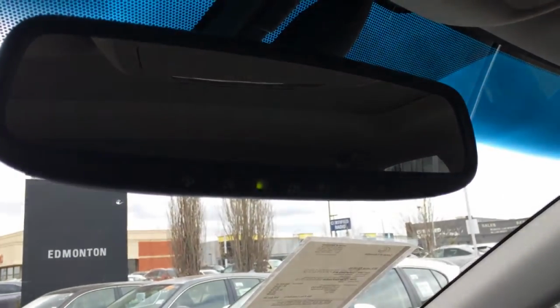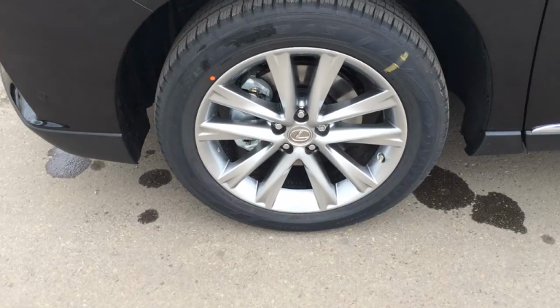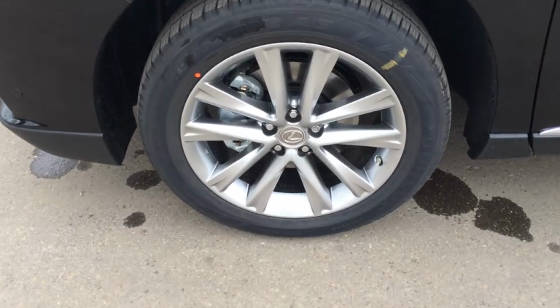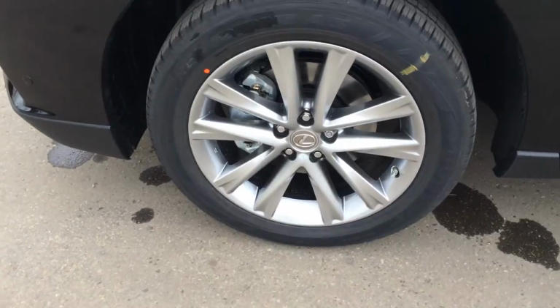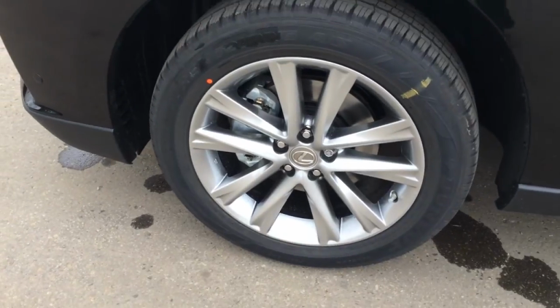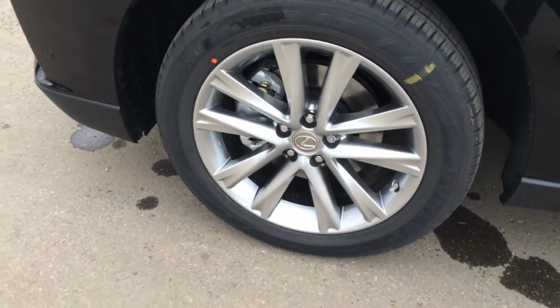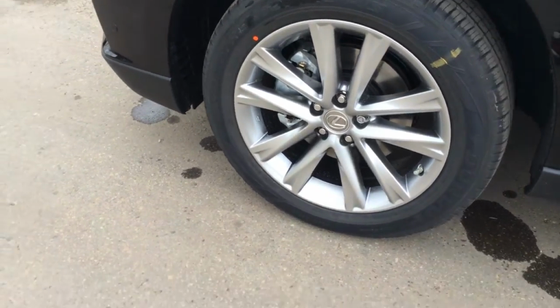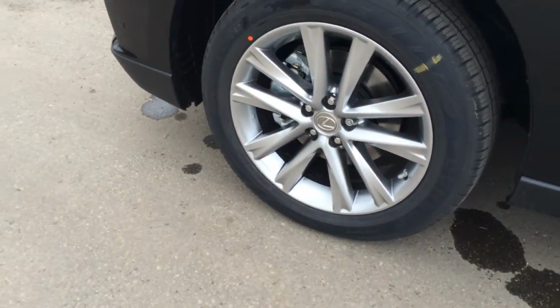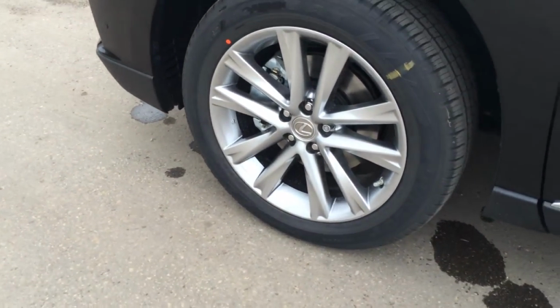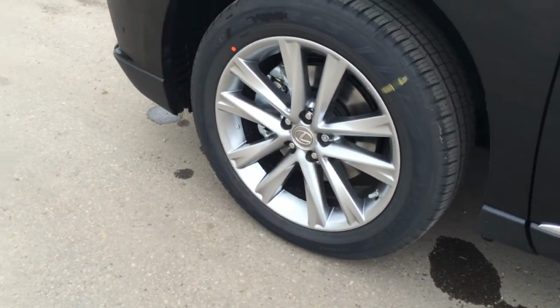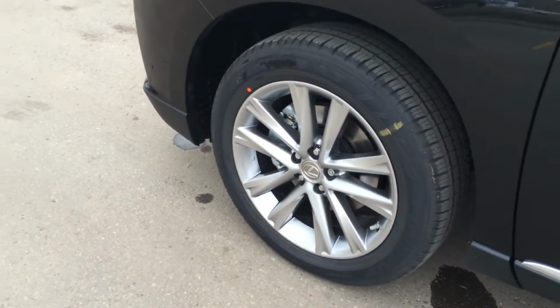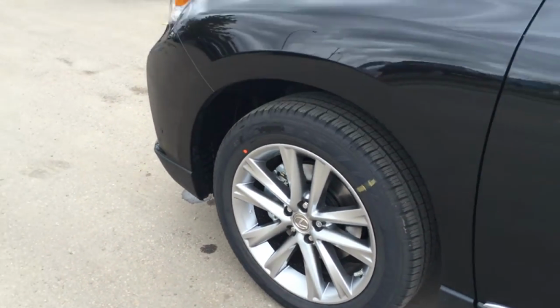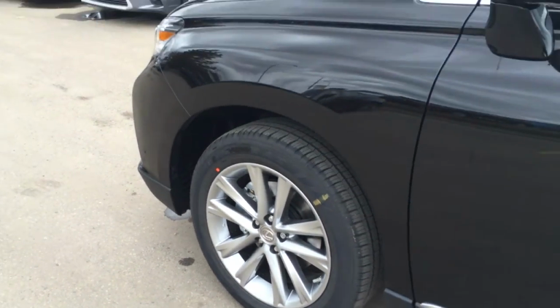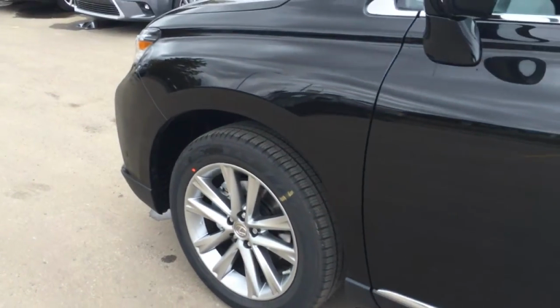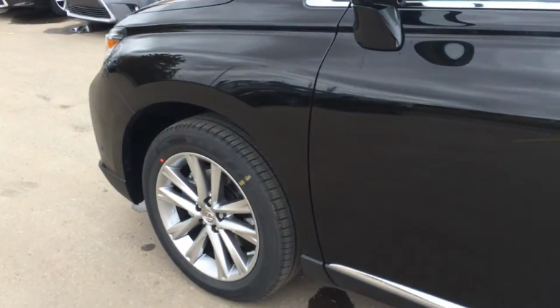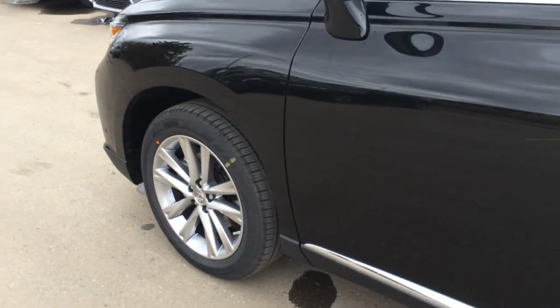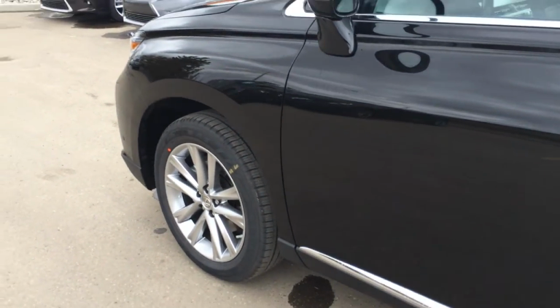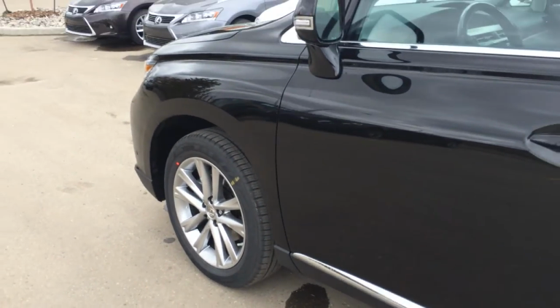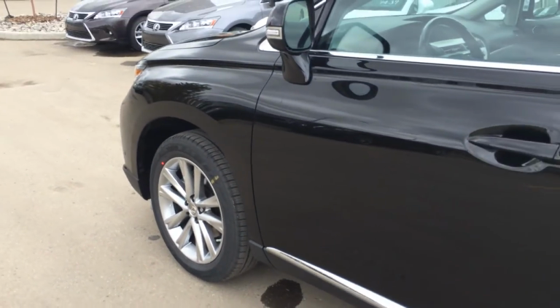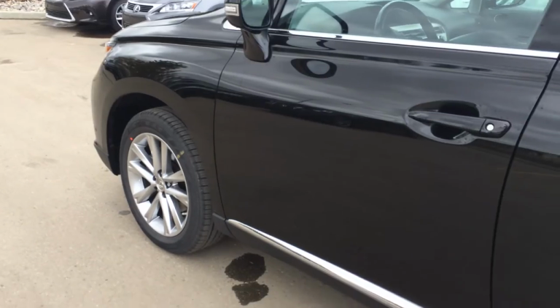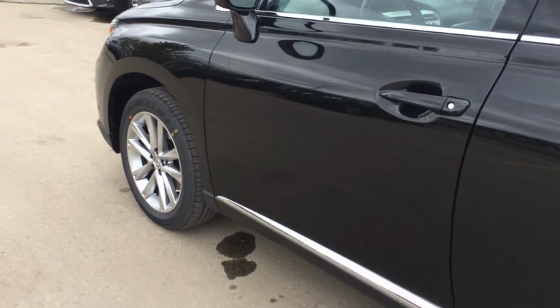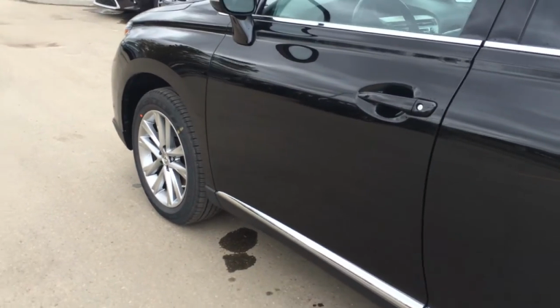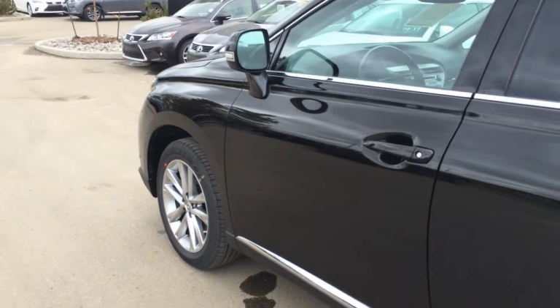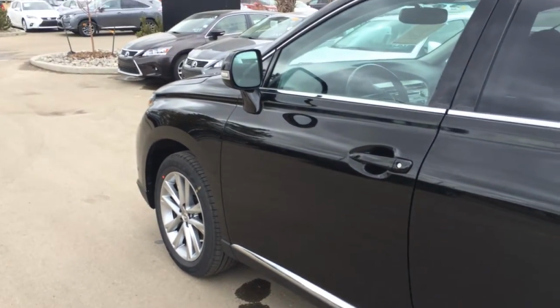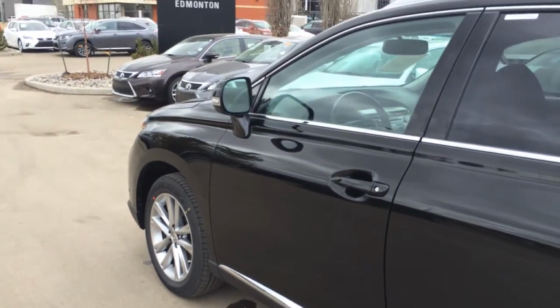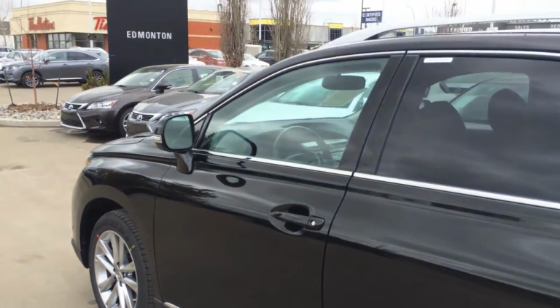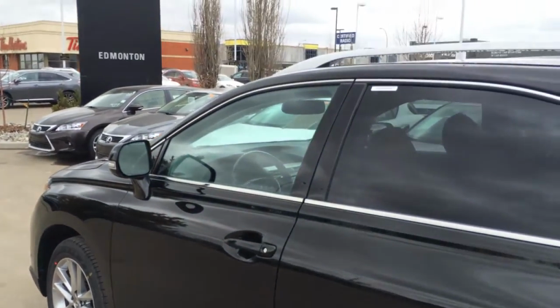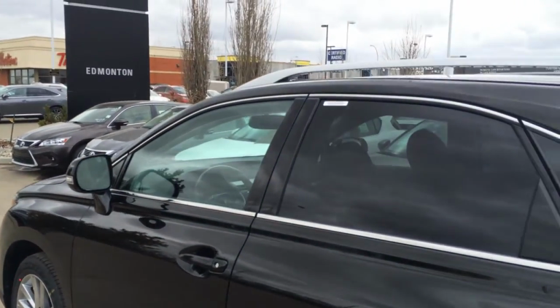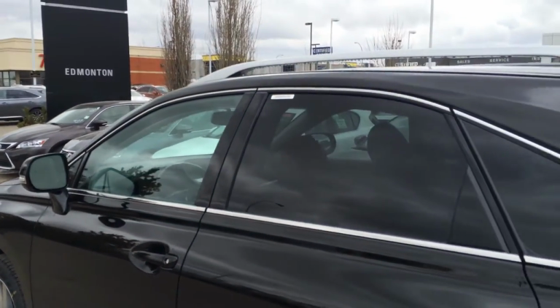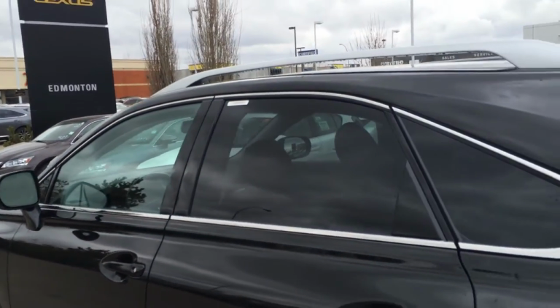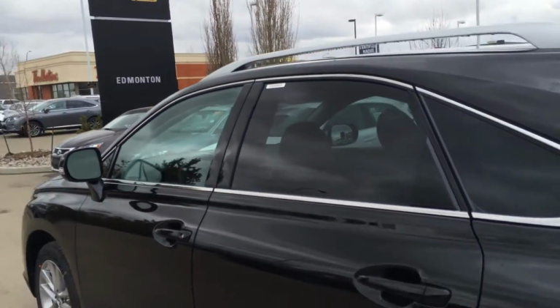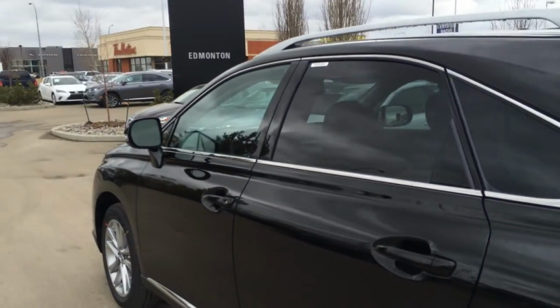19 inch alloy wheels, all season tires, wheel locks and mud flaps. Keyless entry, key lock-out prevention with smart access, silver roof rails, tinted windows.